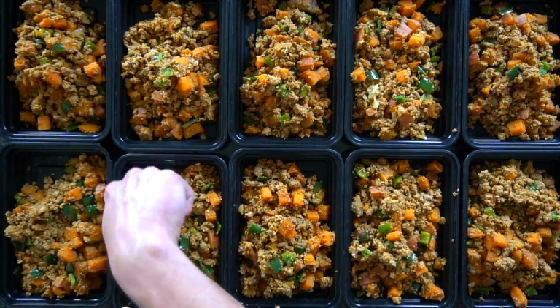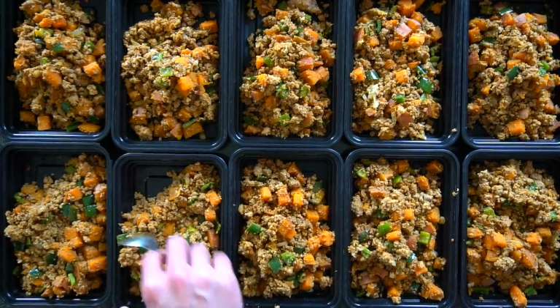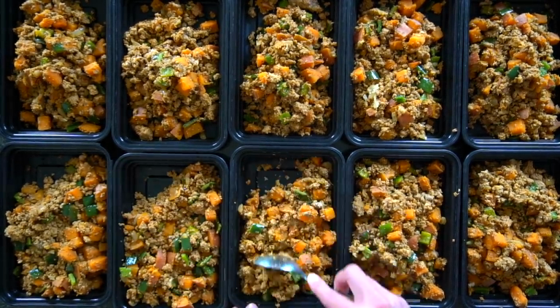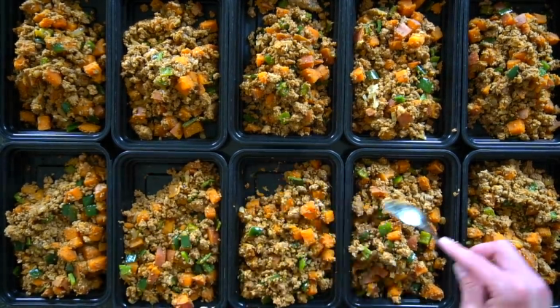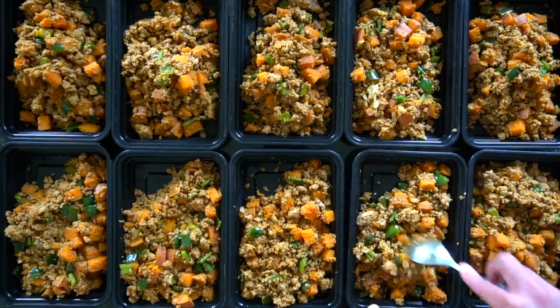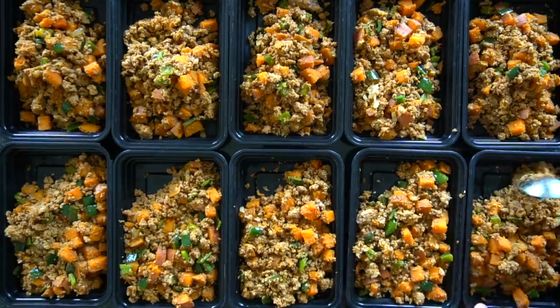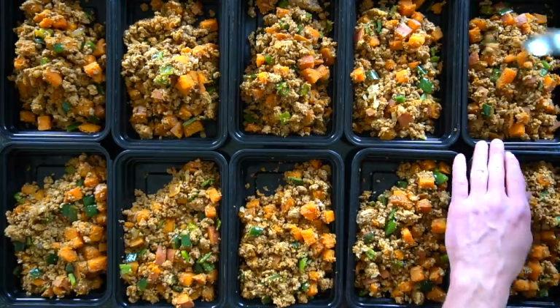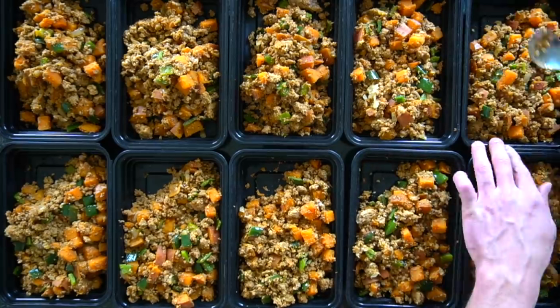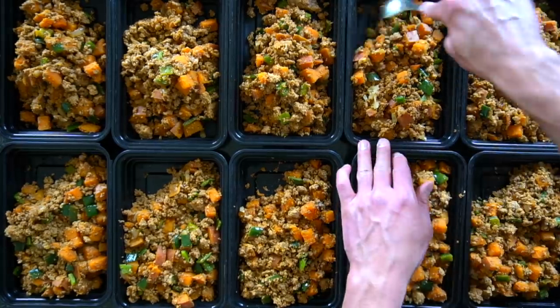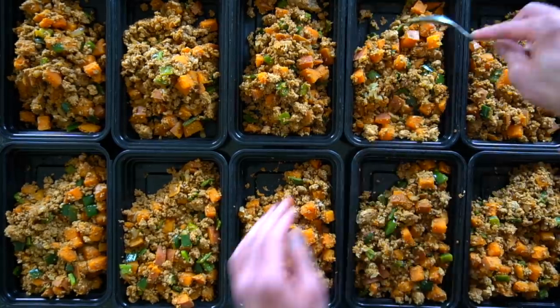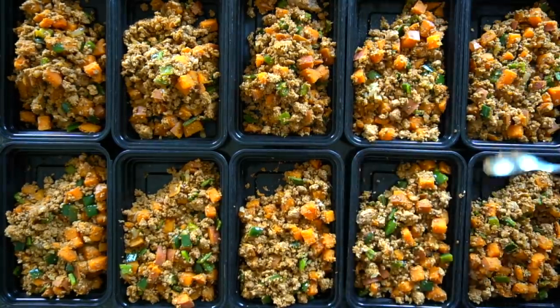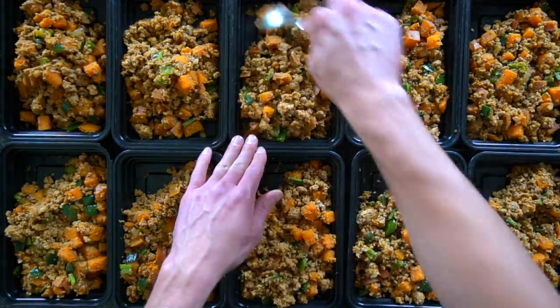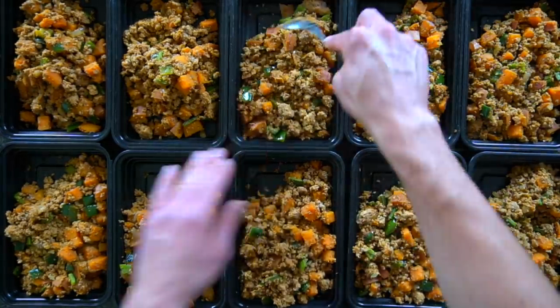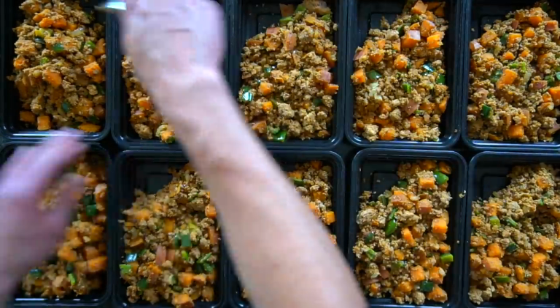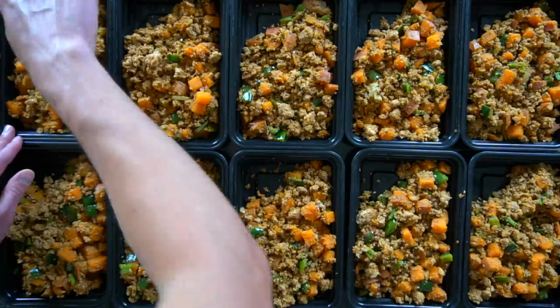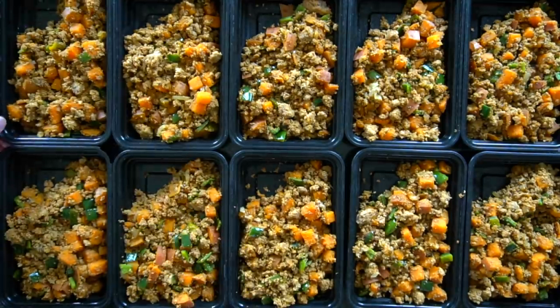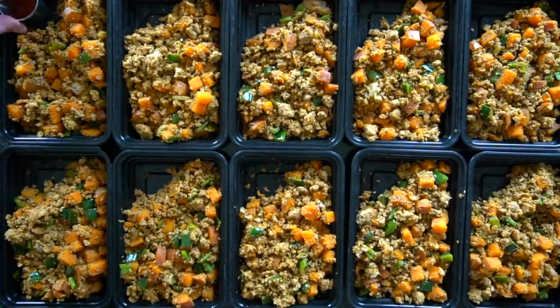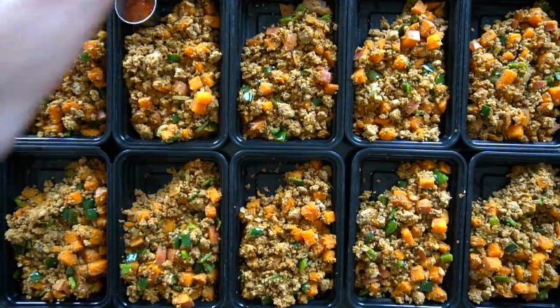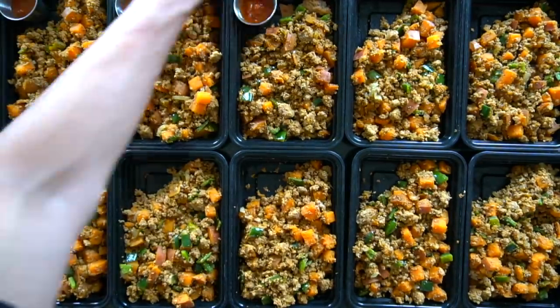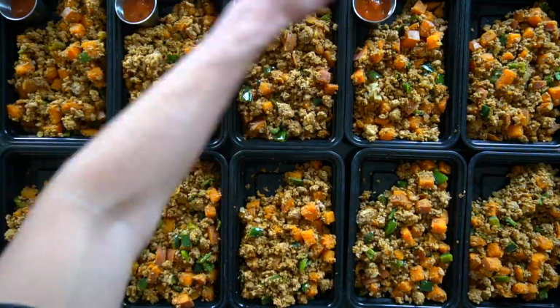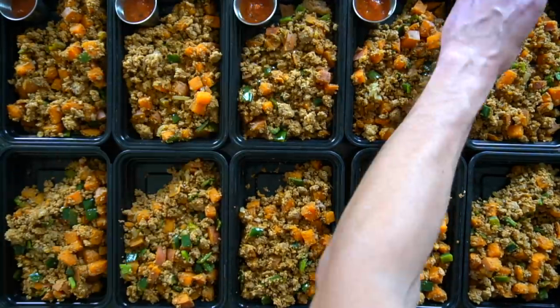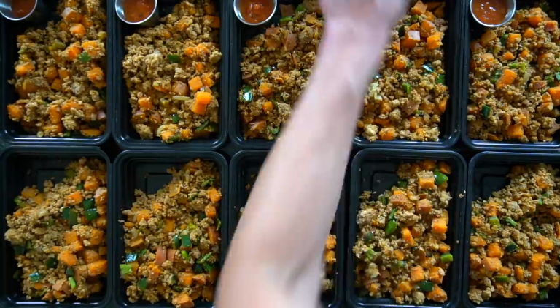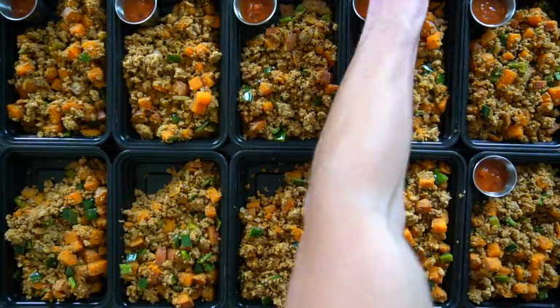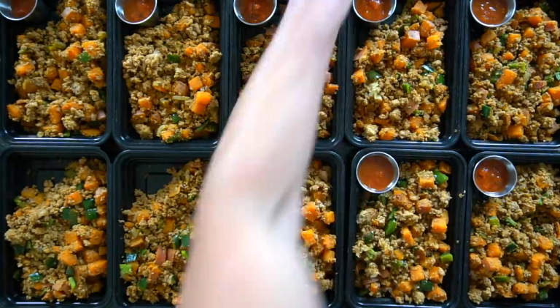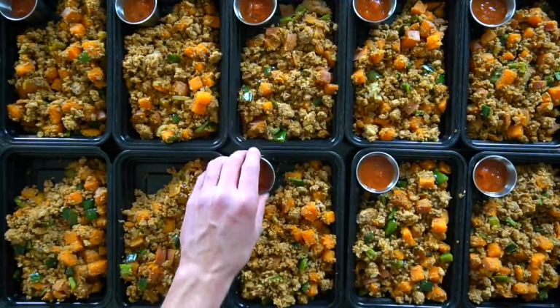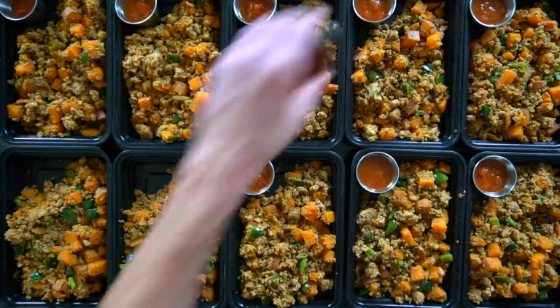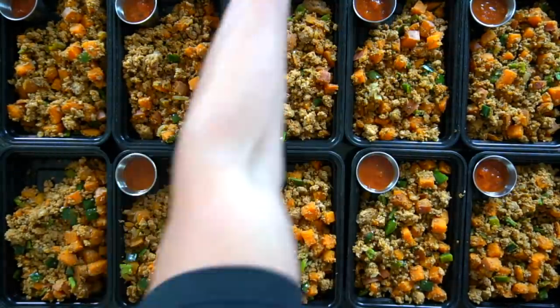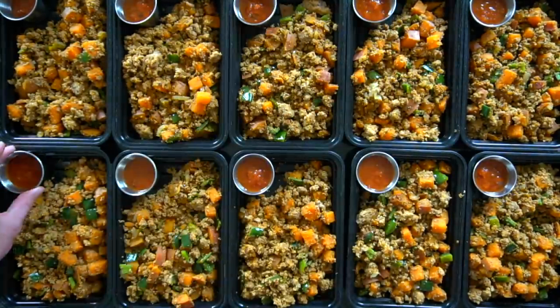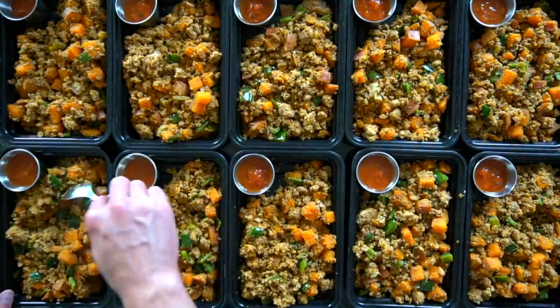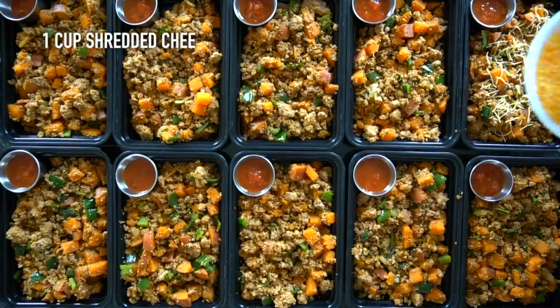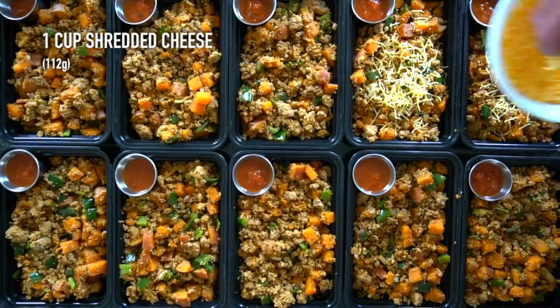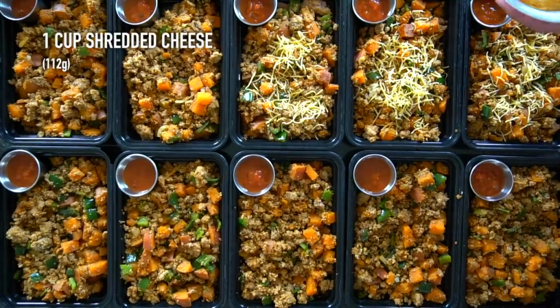Once everything's been divided up, make a bit of room in one of the corners so that you have a place to add your salsa. I found these little two ounce ramekins on Amazon — that's what I use to store all of my sauces for my meal preps. They are metal so they're not microwave safe, so just make sure you remember to pull them out before you put your meal in the microwave.